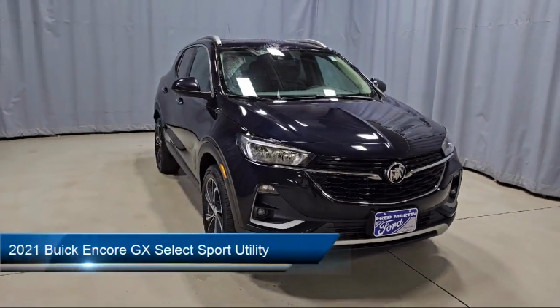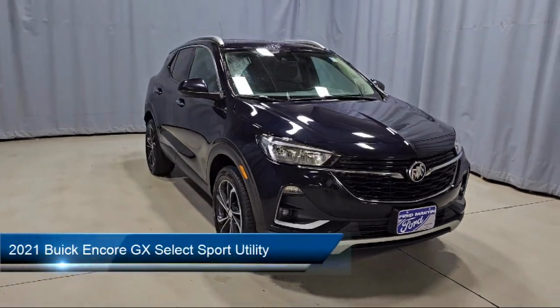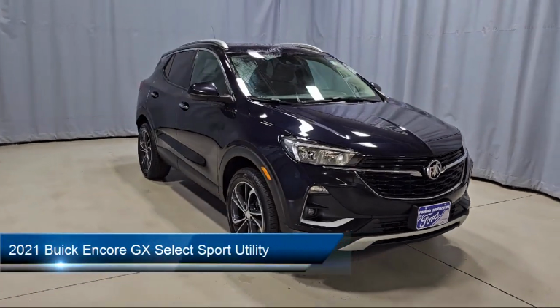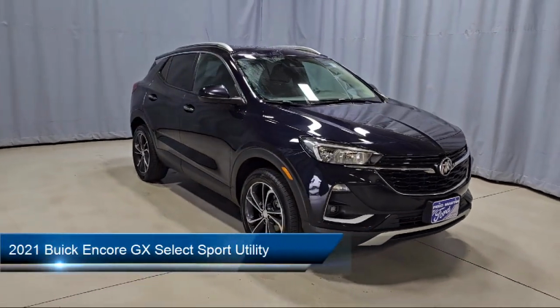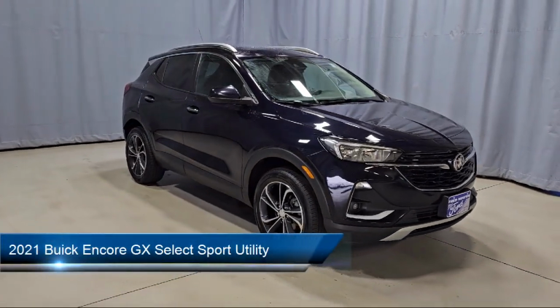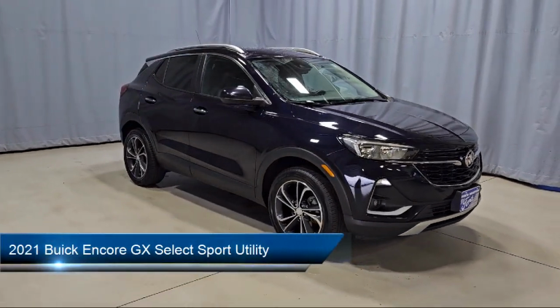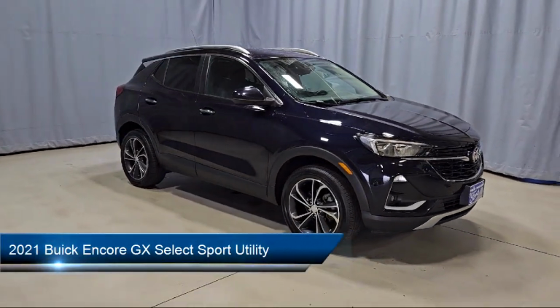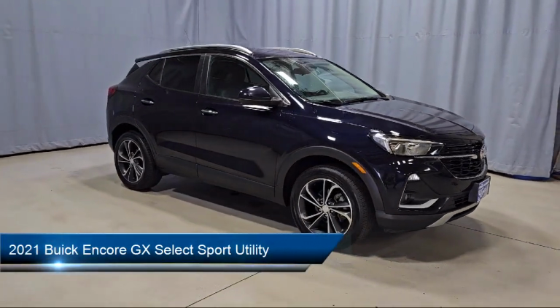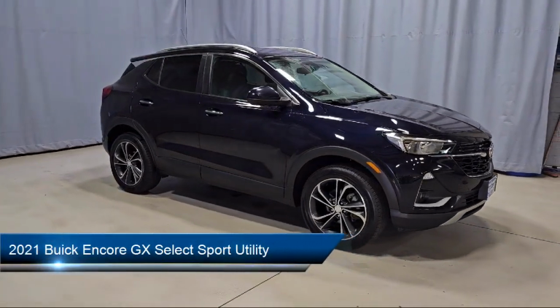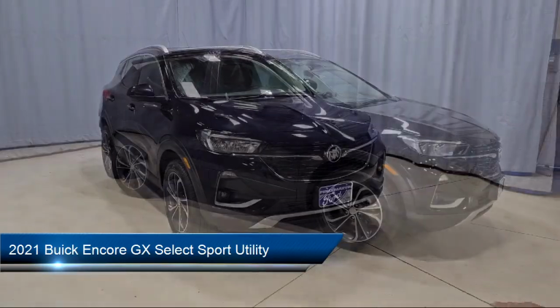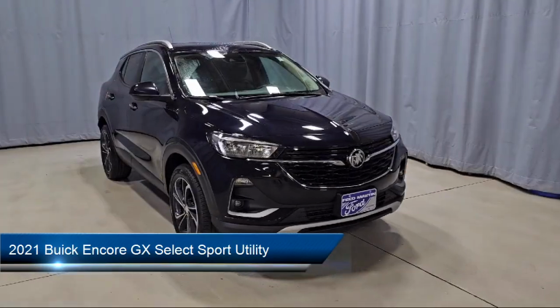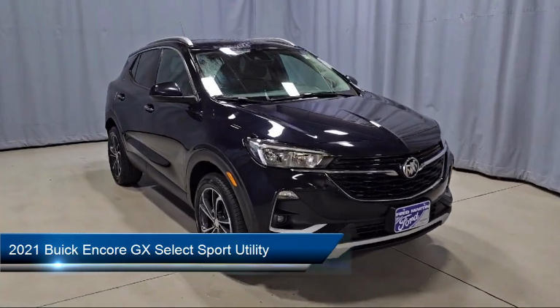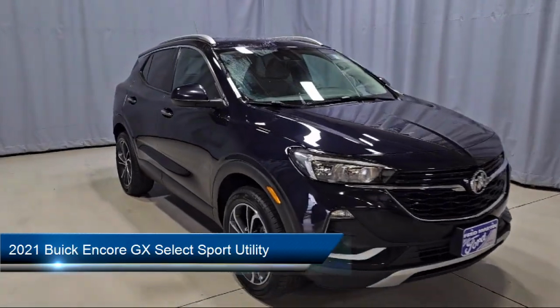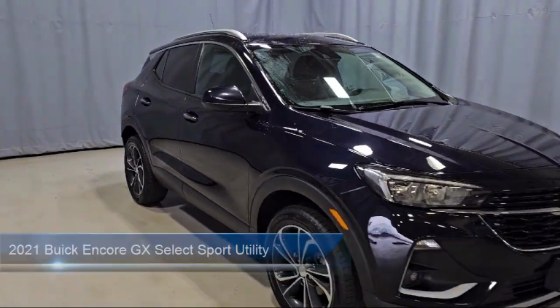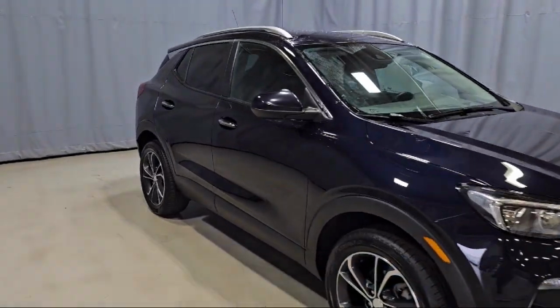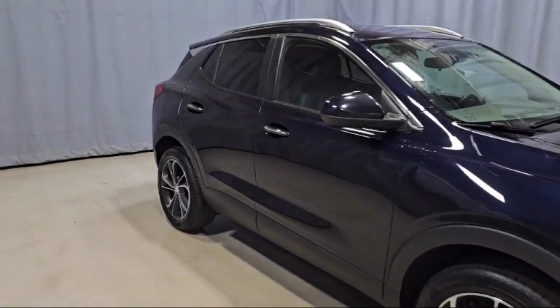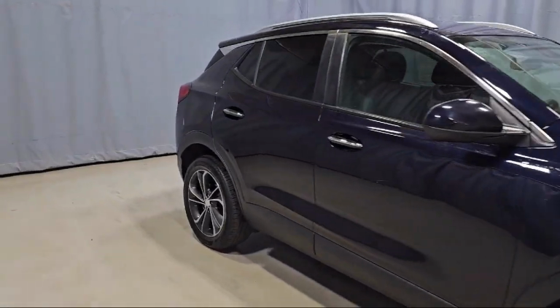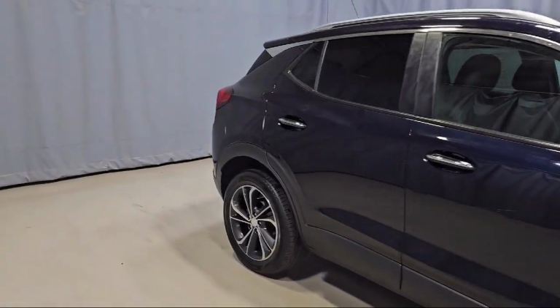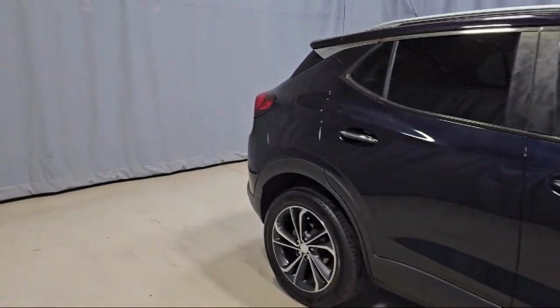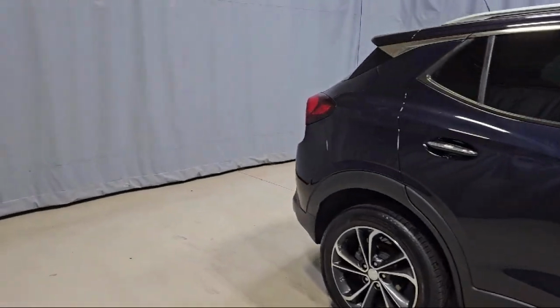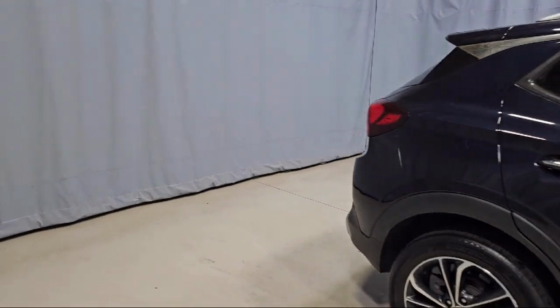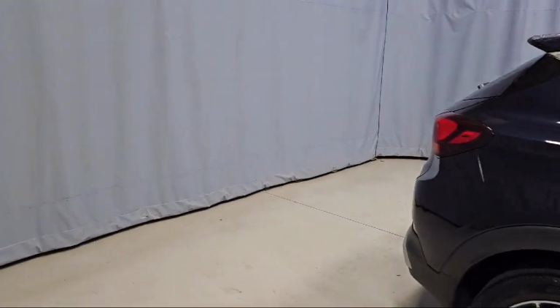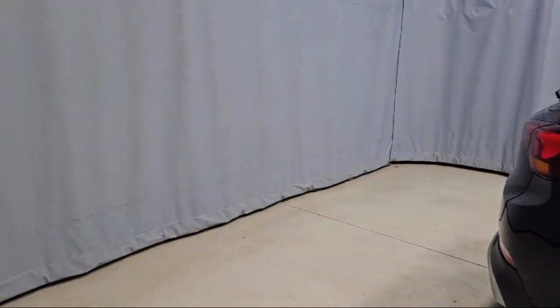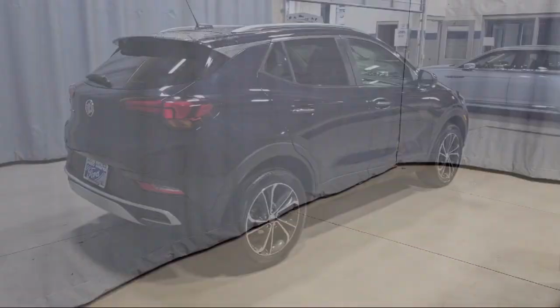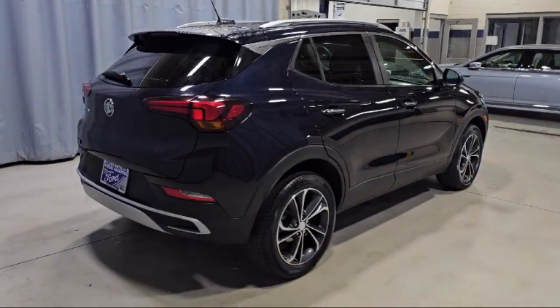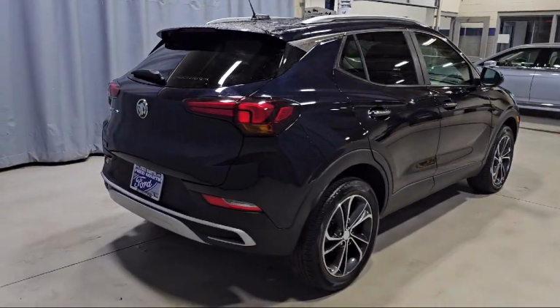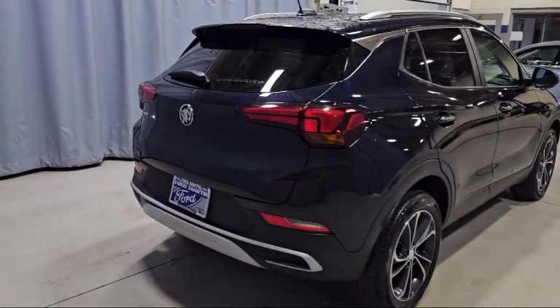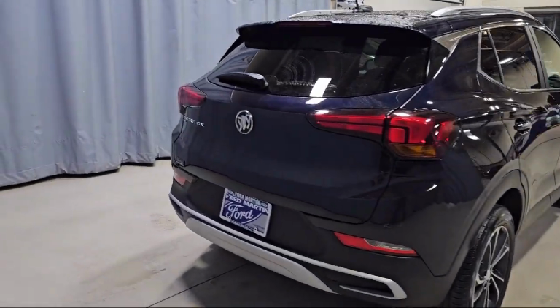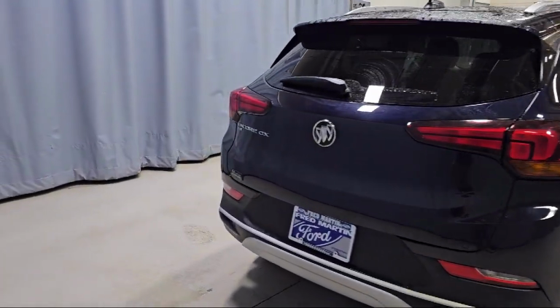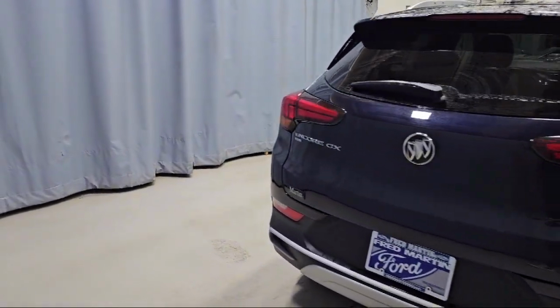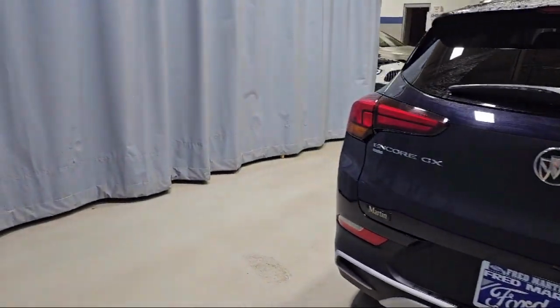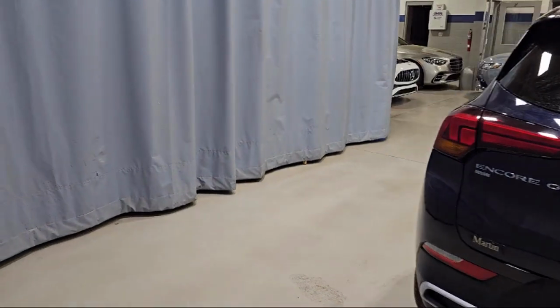This vehicle comes equipped with preferred equipment group 1SD, ride and handling suspension, heated driver and front passenger seats, Apple CarPlay and Android Auto, and two-way powered driver lumbar control.